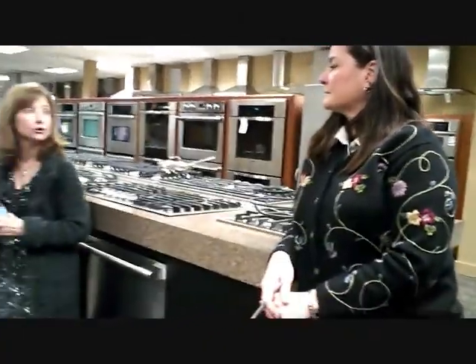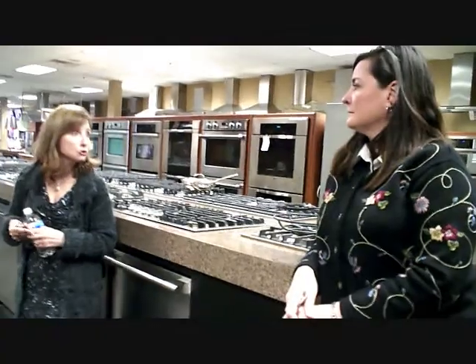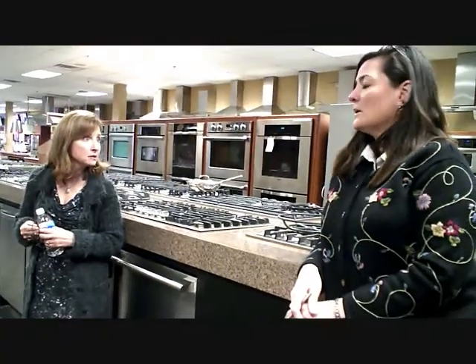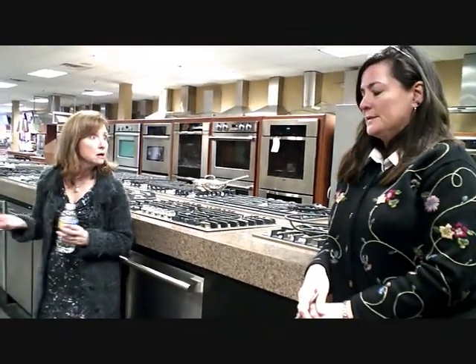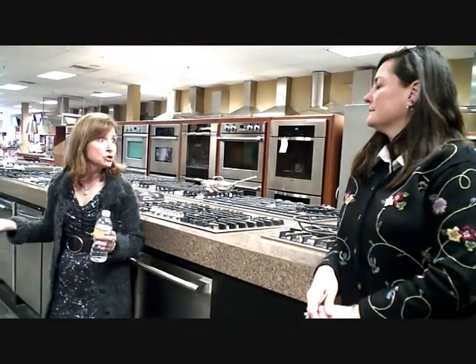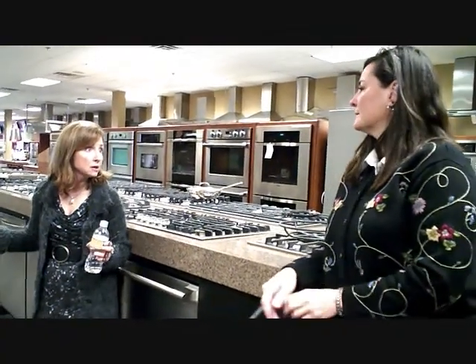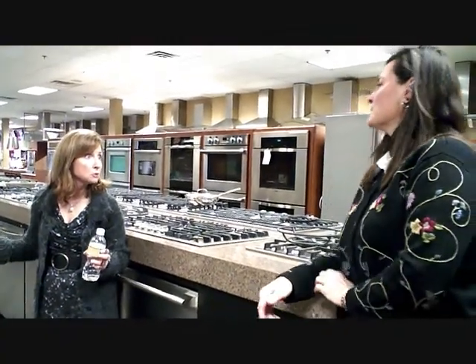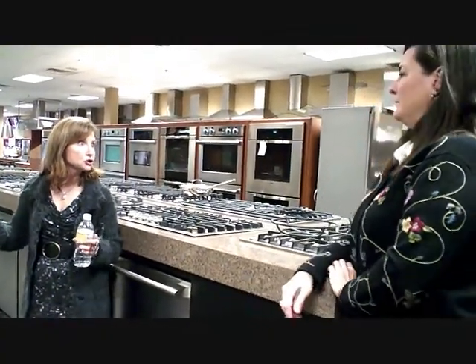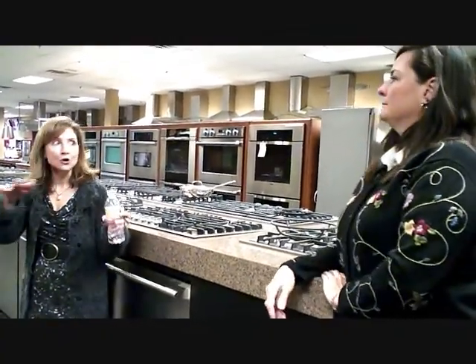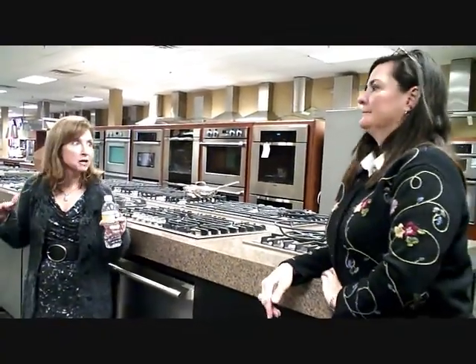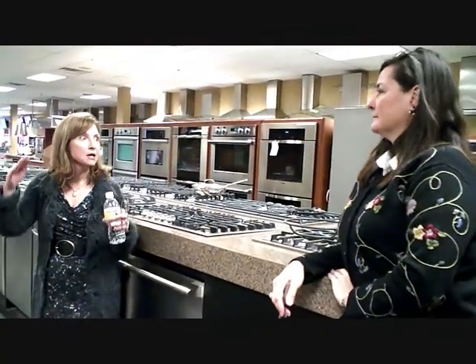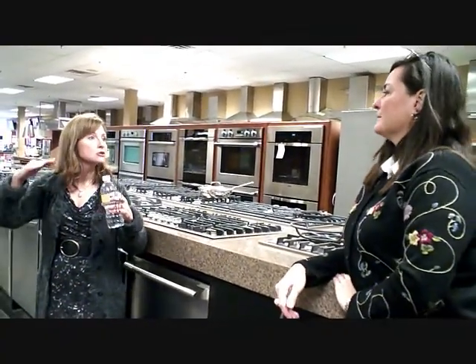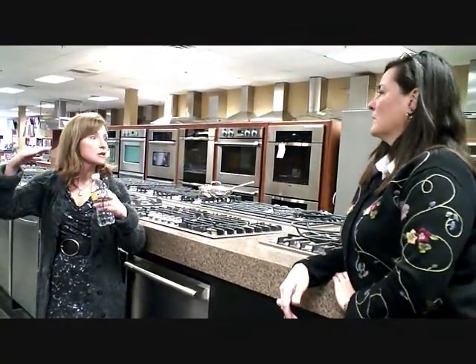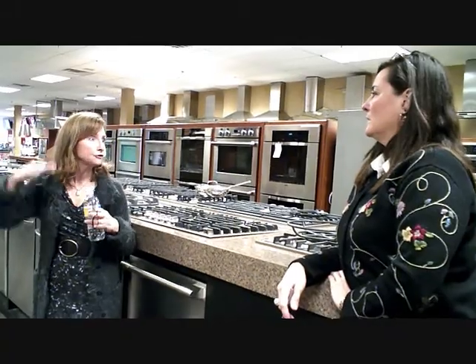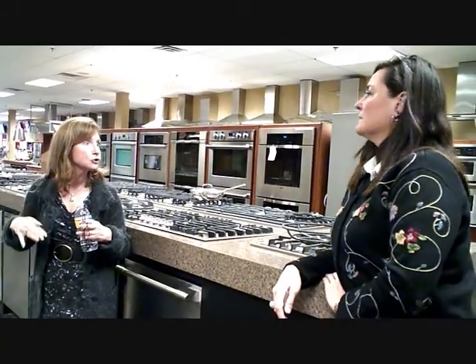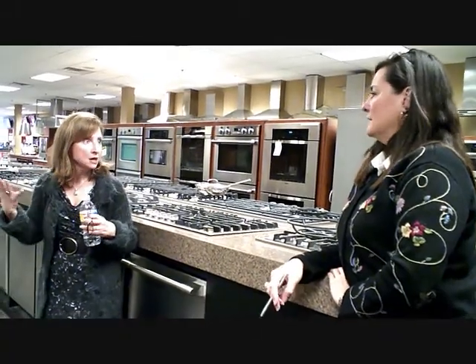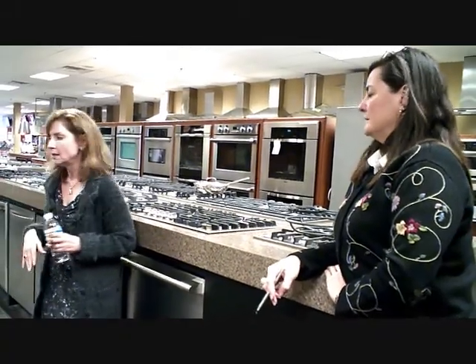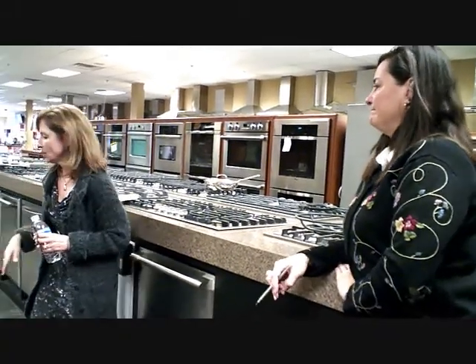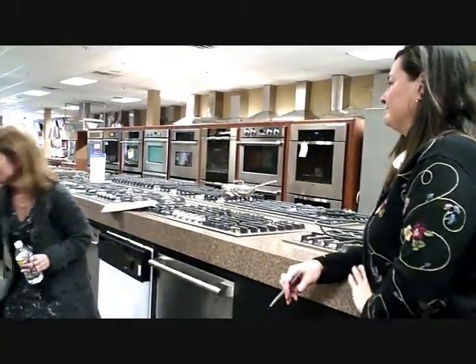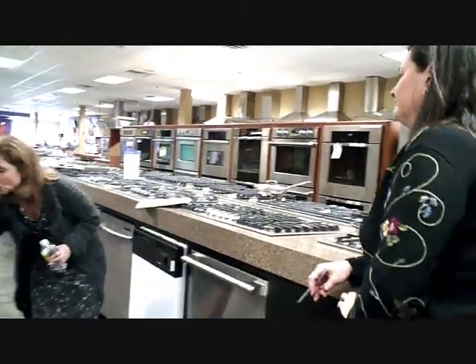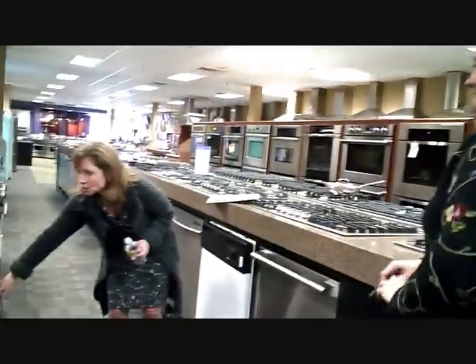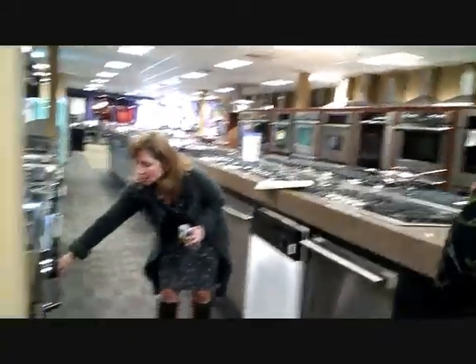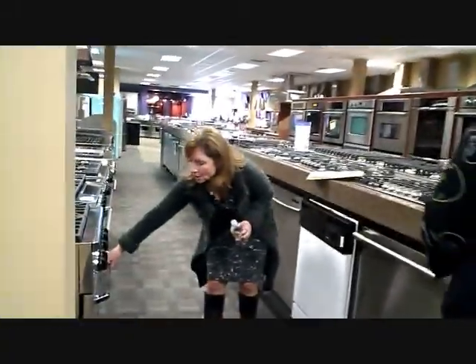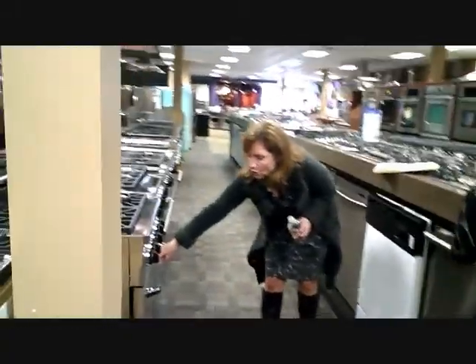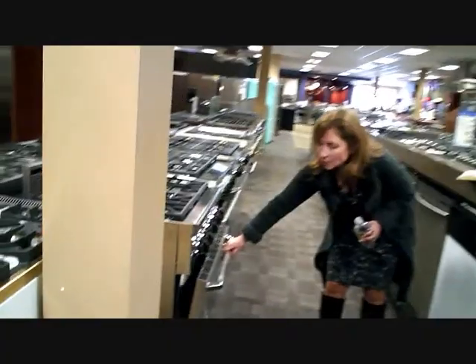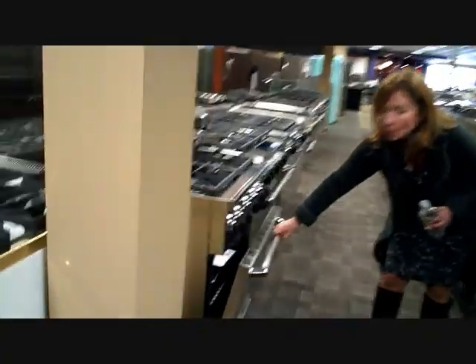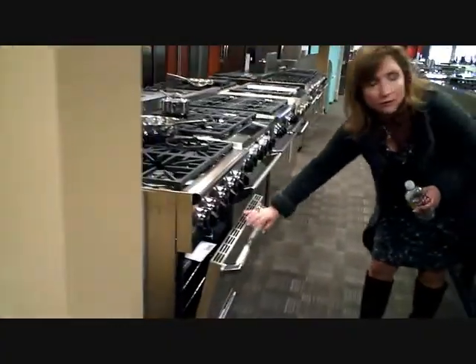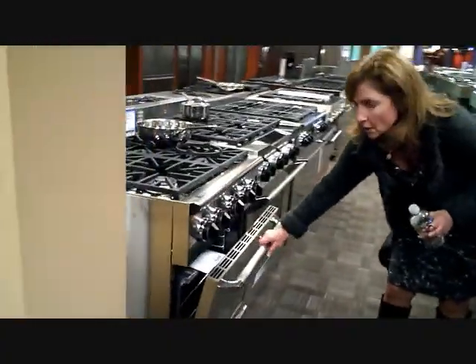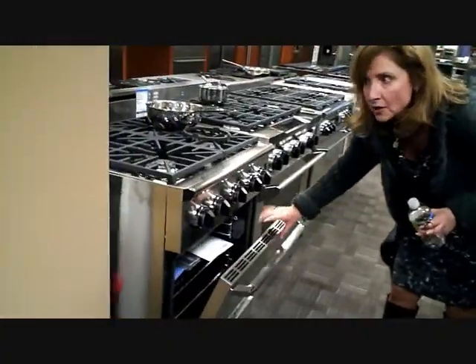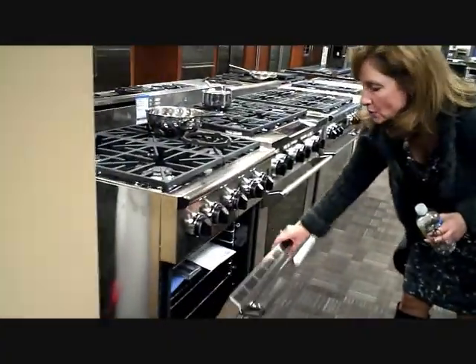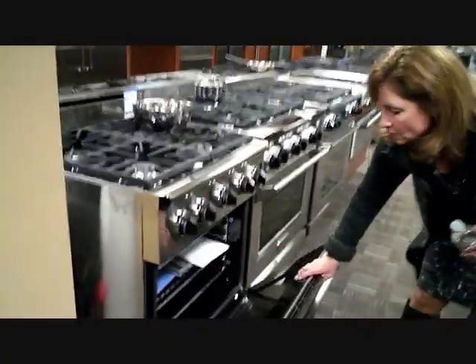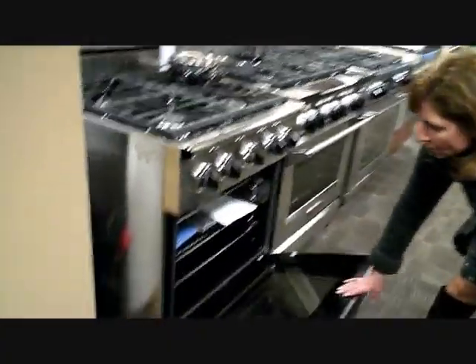If you're counting your pennies, which everybody is — you start out with a budget and all of a sudden you start adding different features and it definitely changes. So it's a good way to save $2,000, which is good.